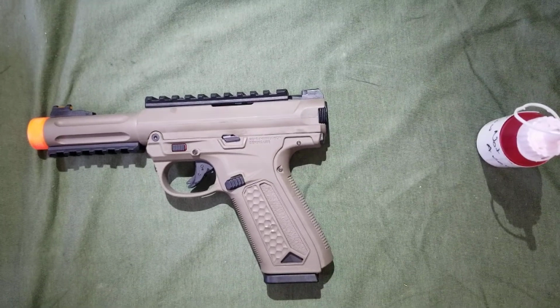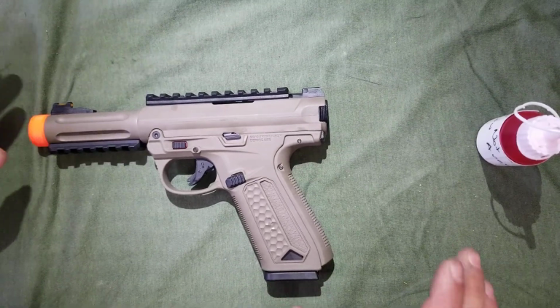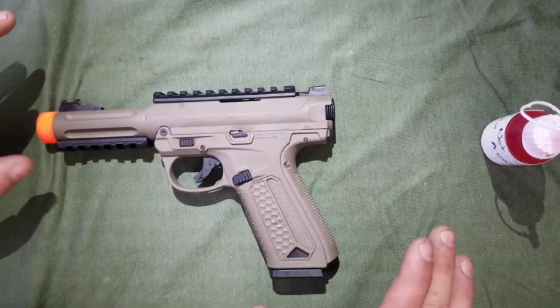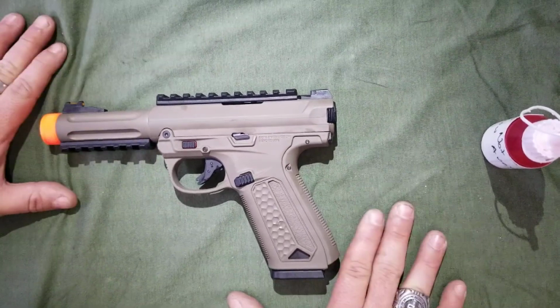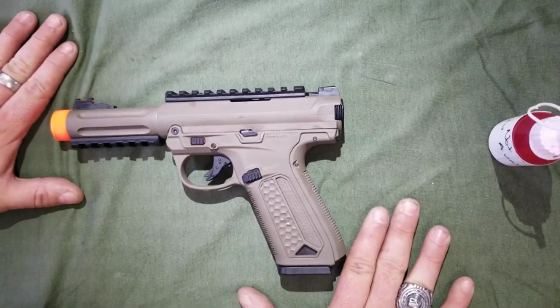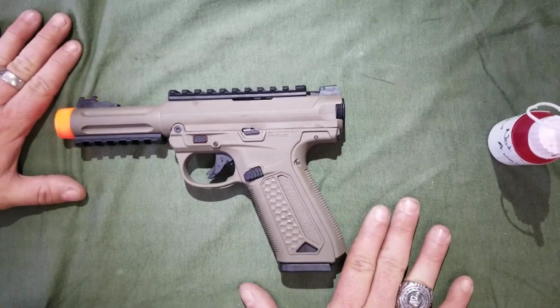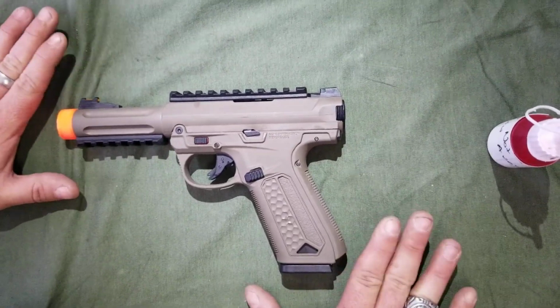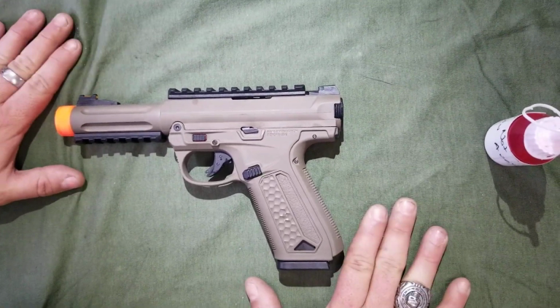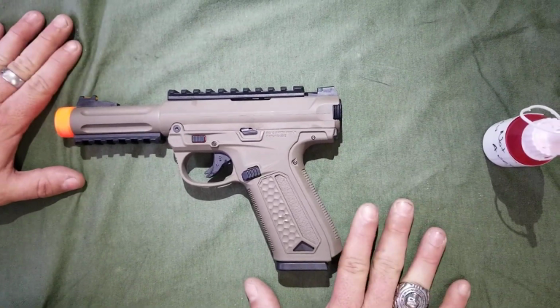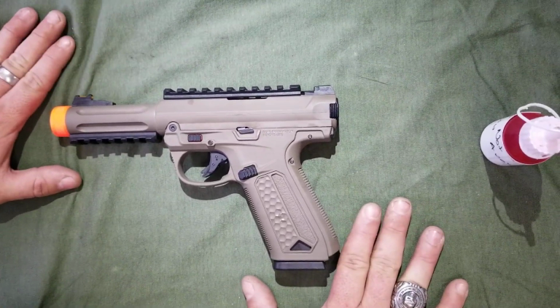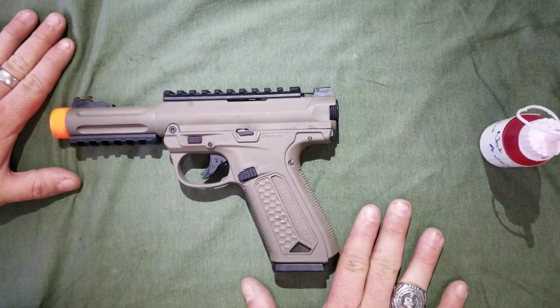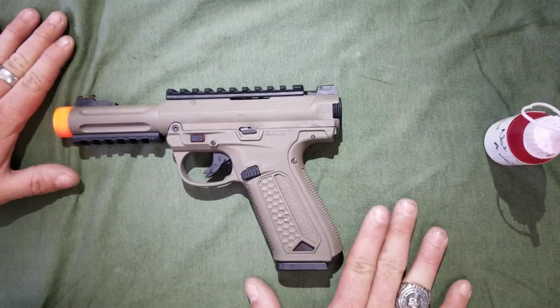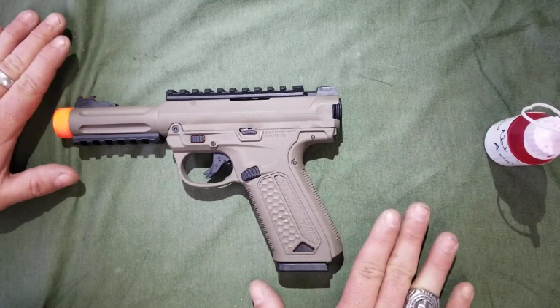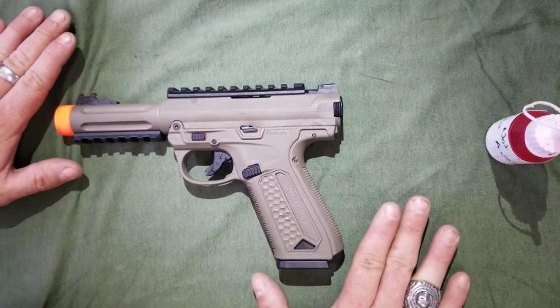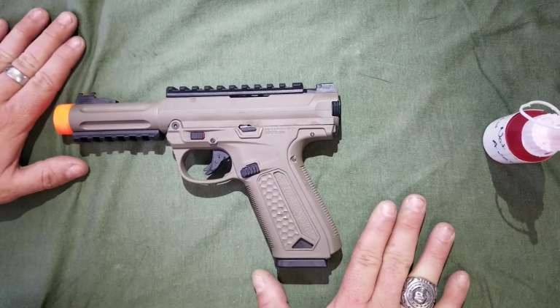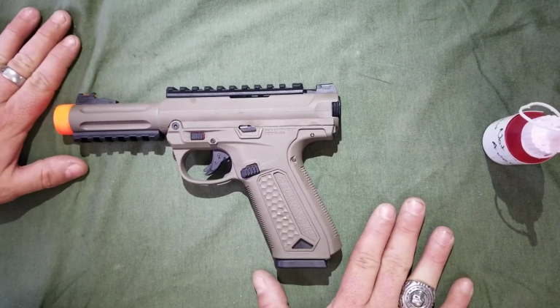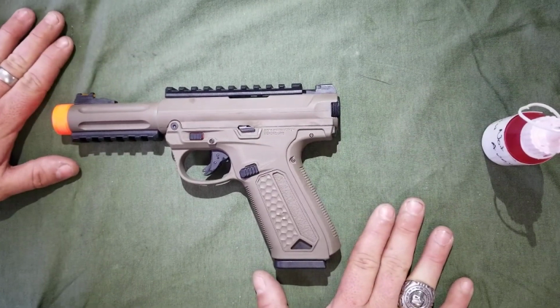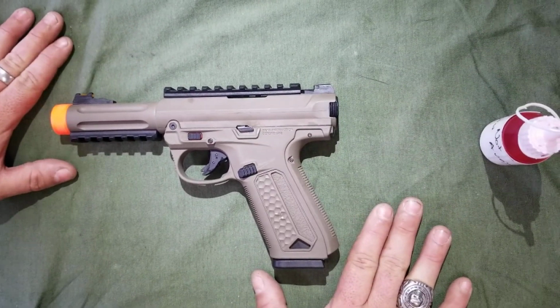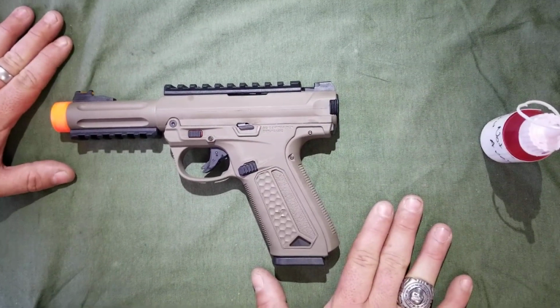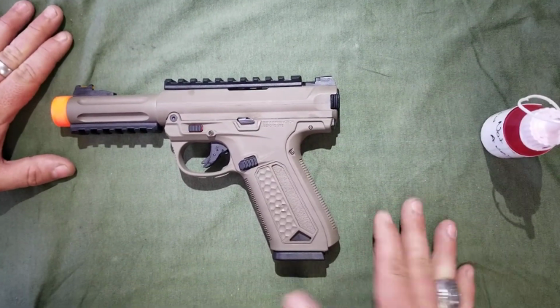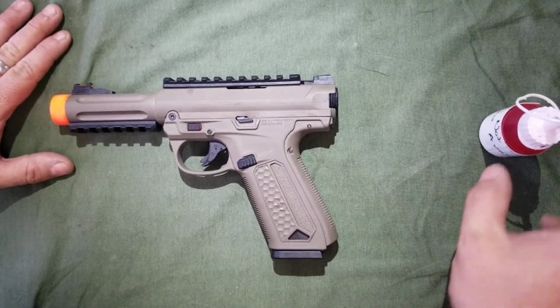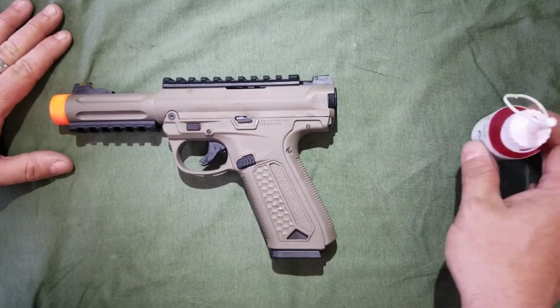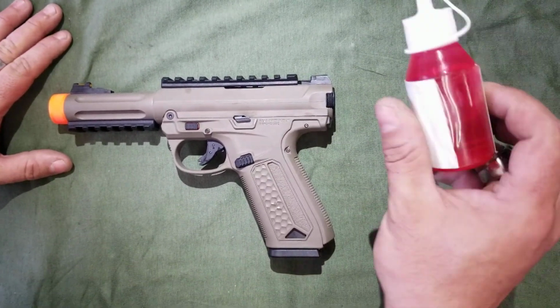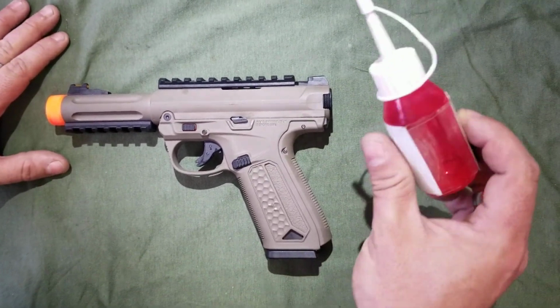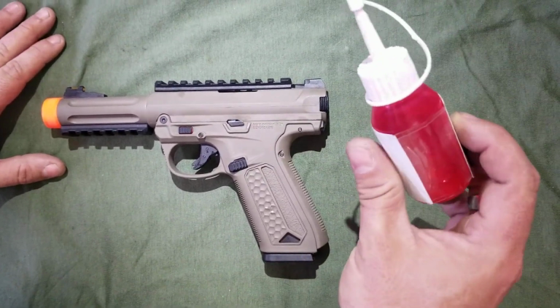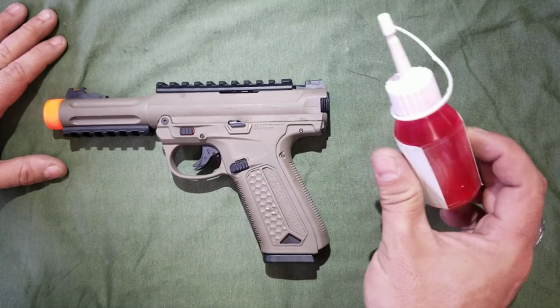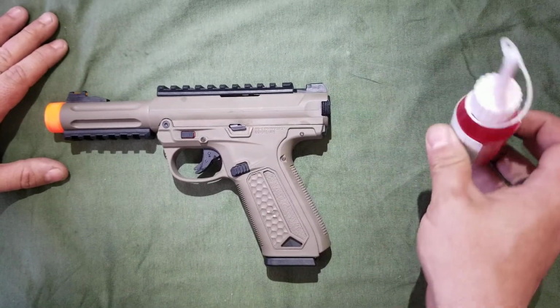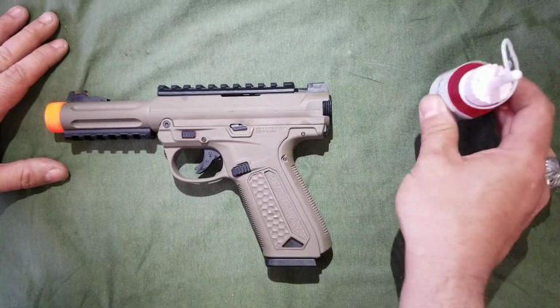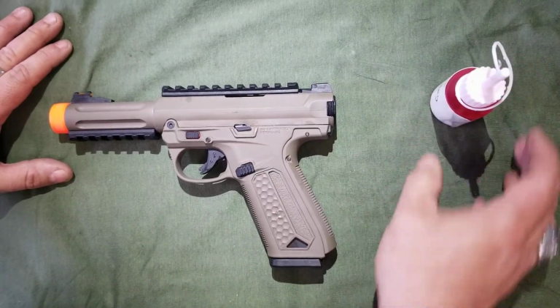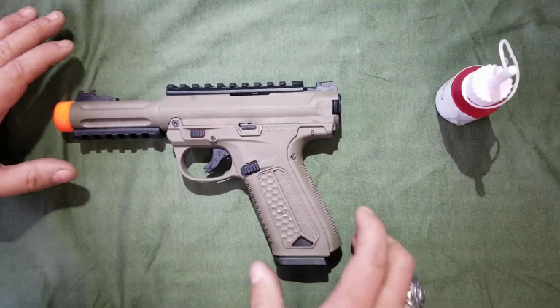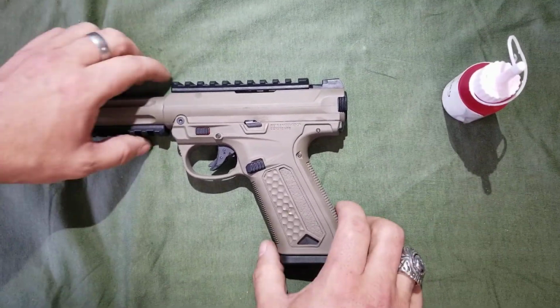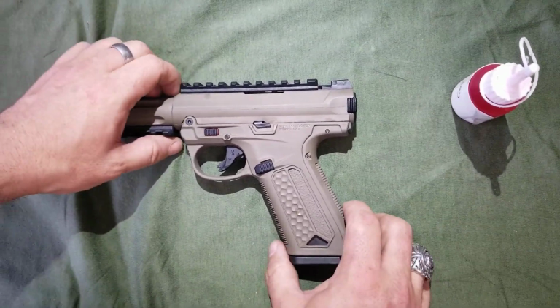We're going to go over the basics of oiling and maintaining an AAP-01. It needs it relatively often — it is a fully automatic pistol. You only want to use 100% silicone oil when you do this, or you will eat the seals.